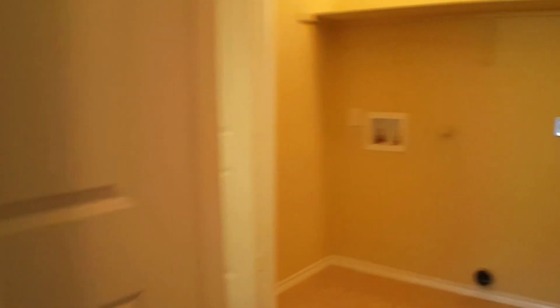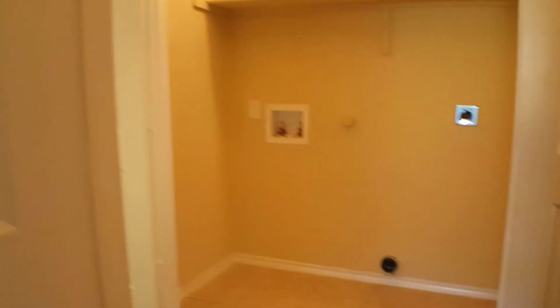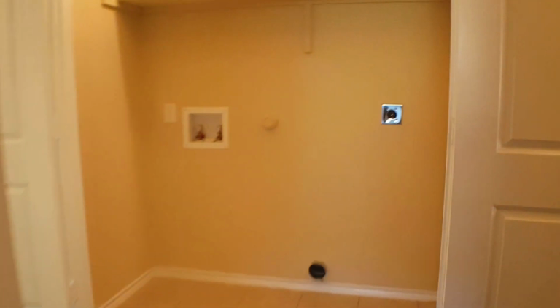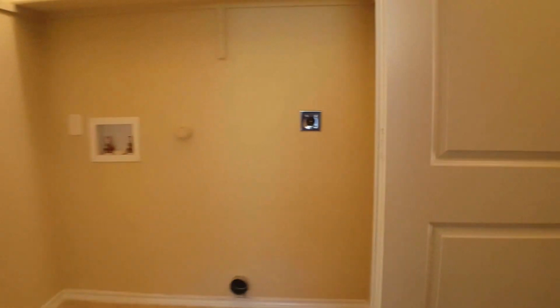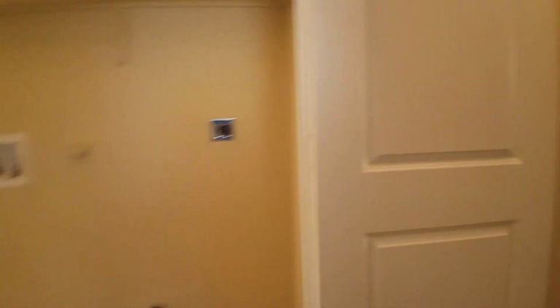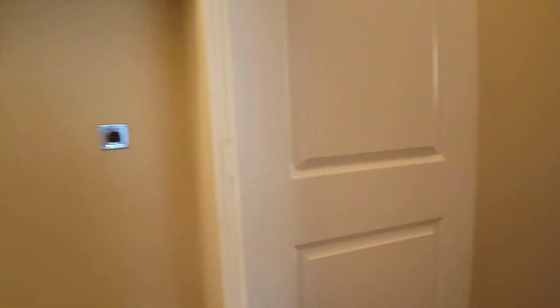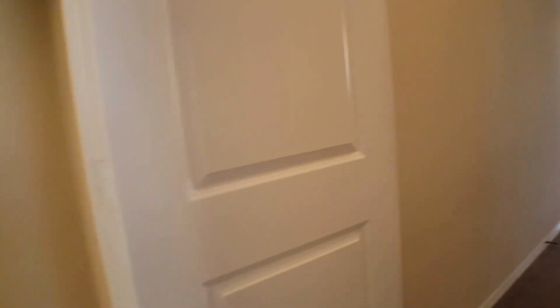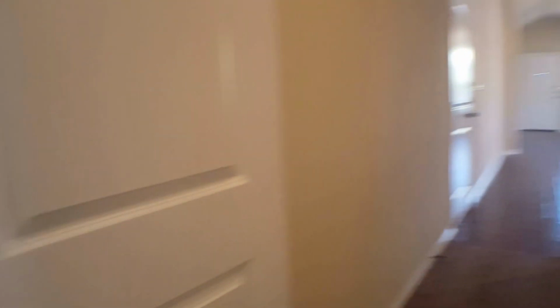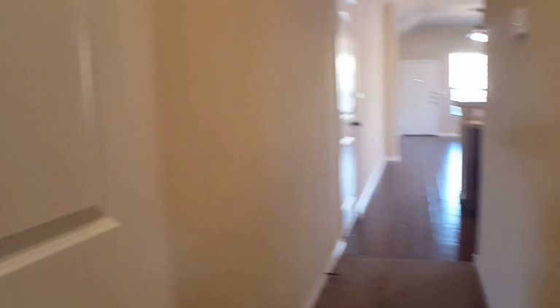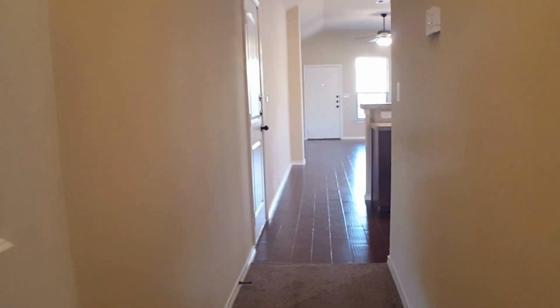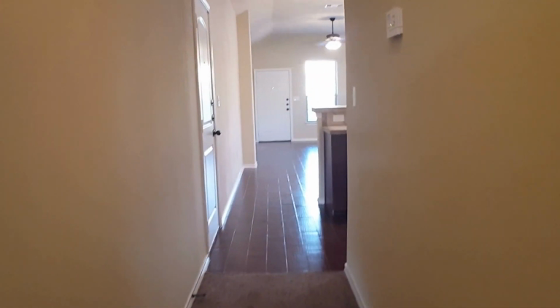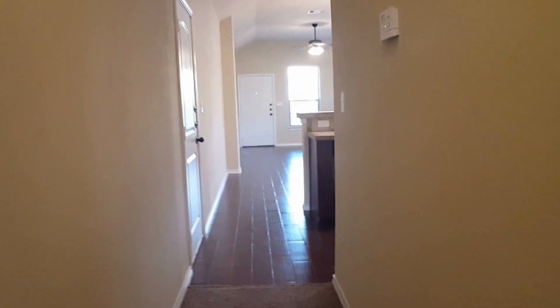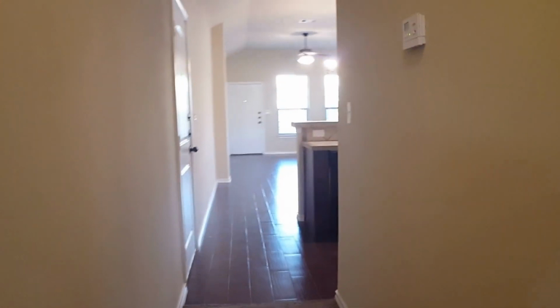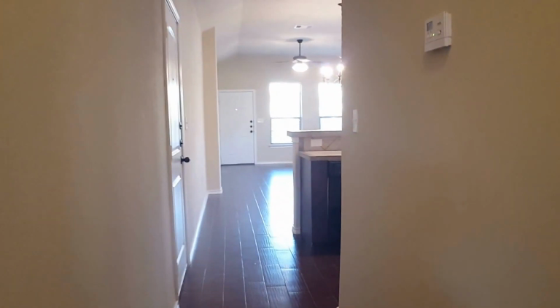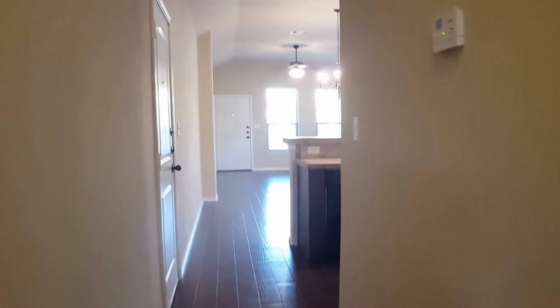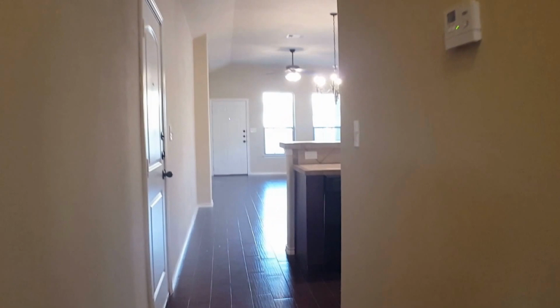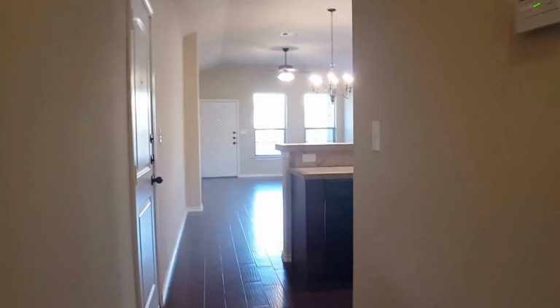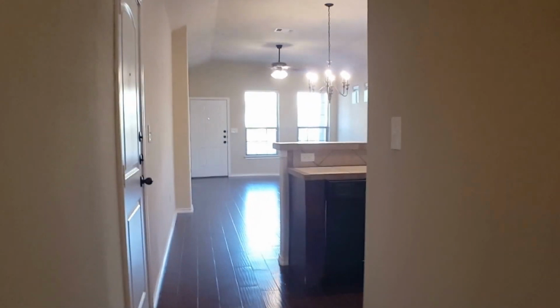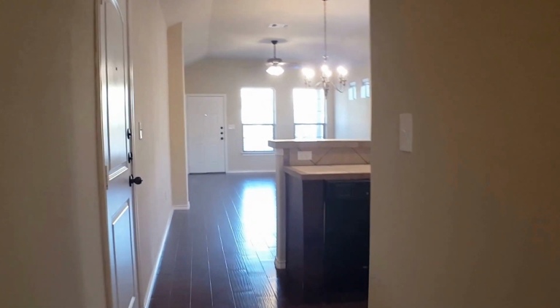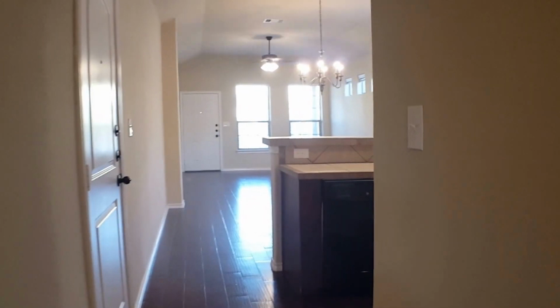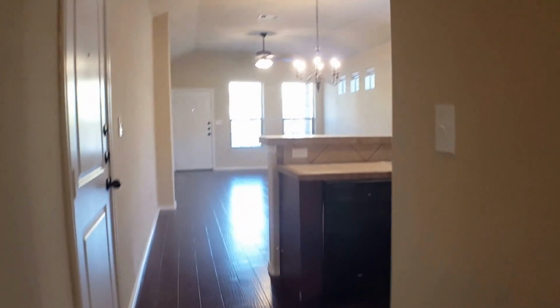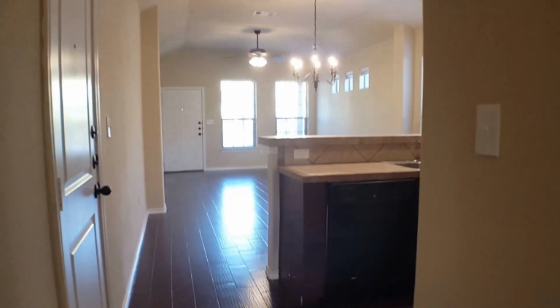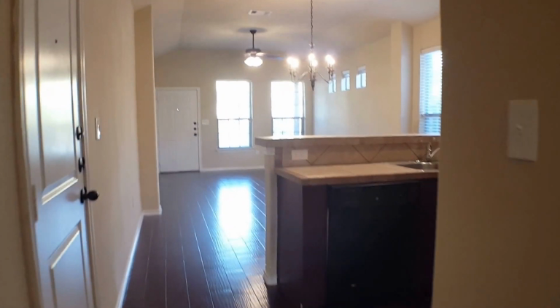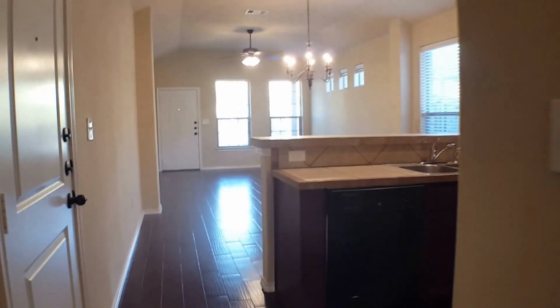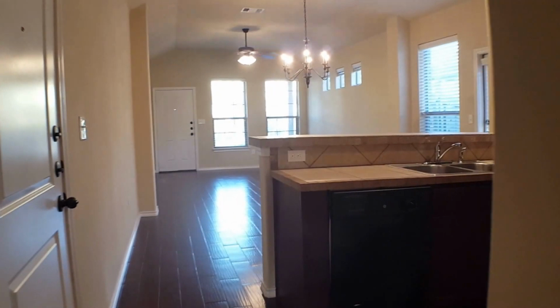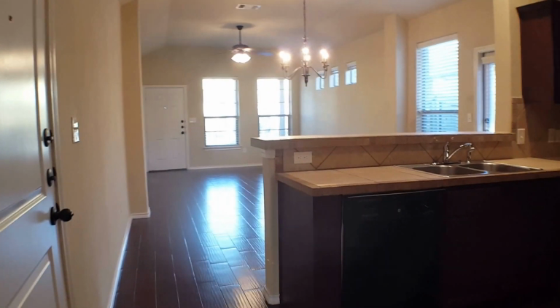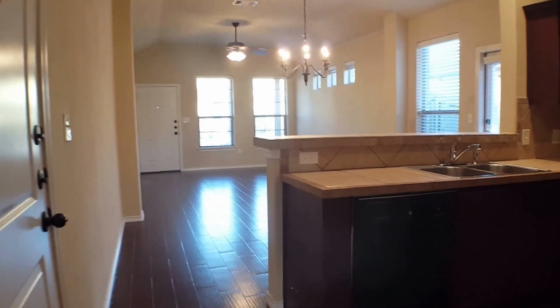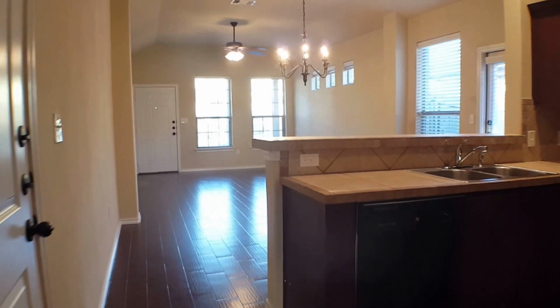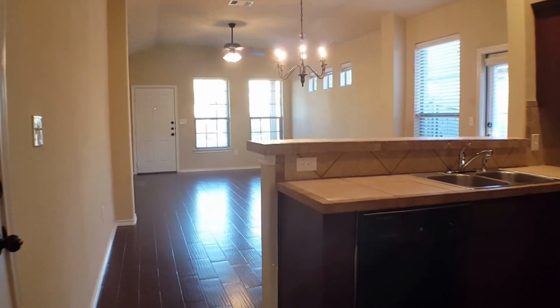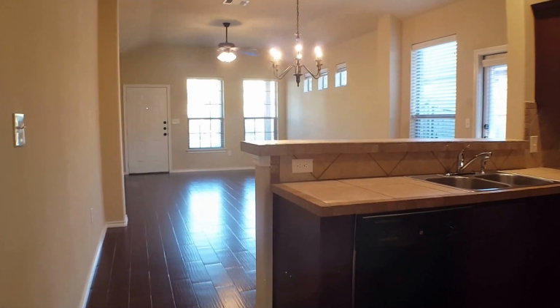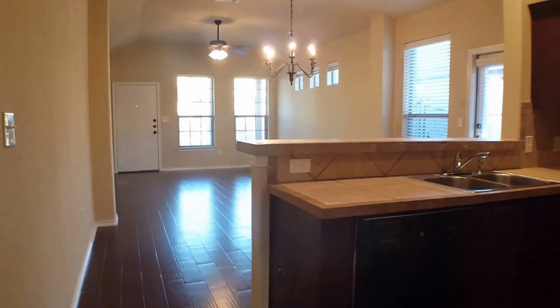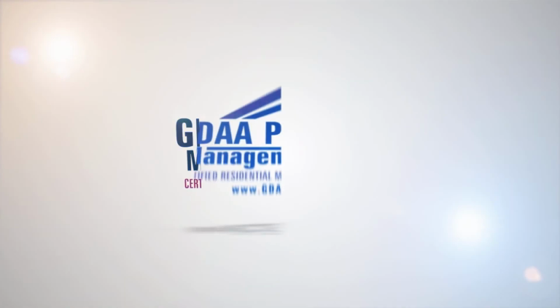And this completes our tour of 113 Creekside Villa in Kyle, Texas. If you'd like additional information or would like to apply for this property, please visit our website at gdaapm.com.